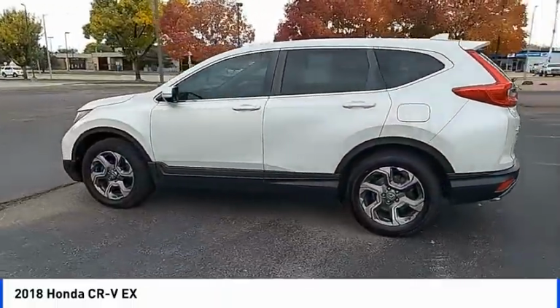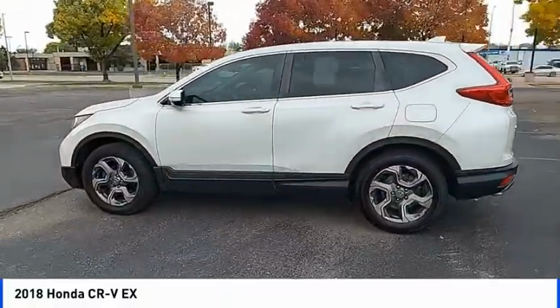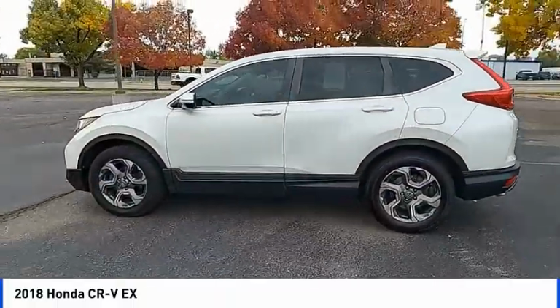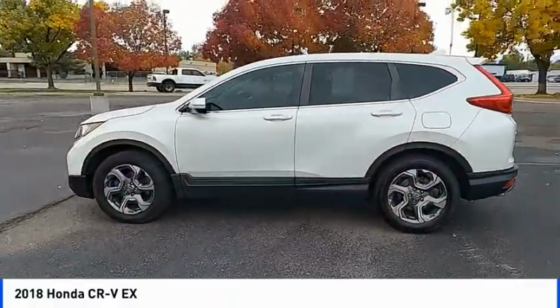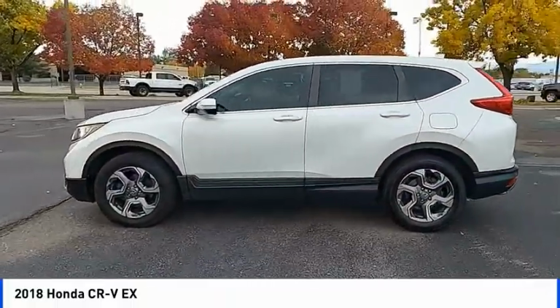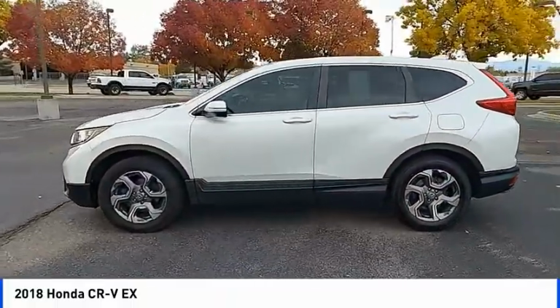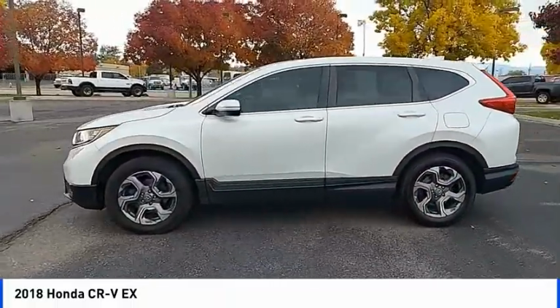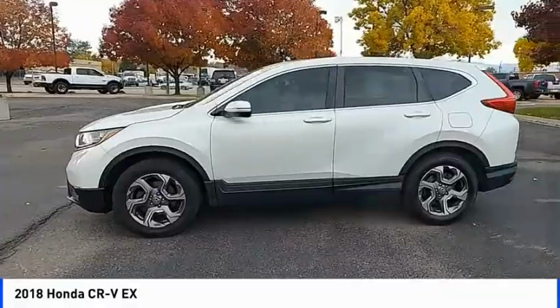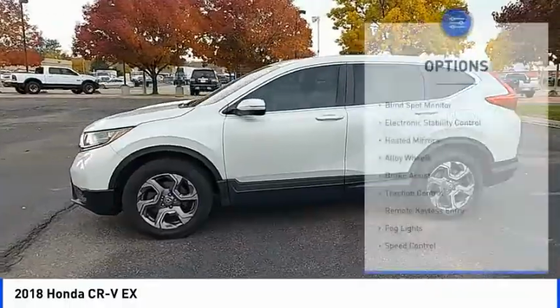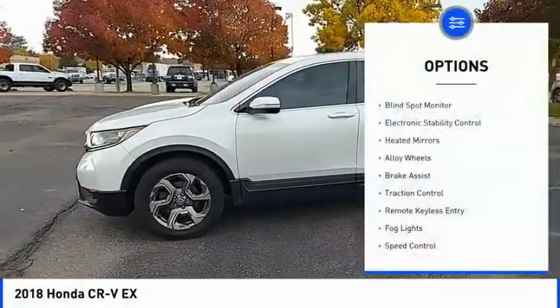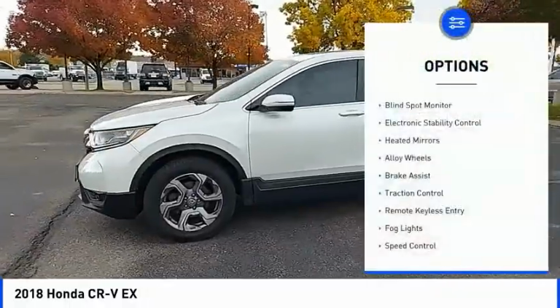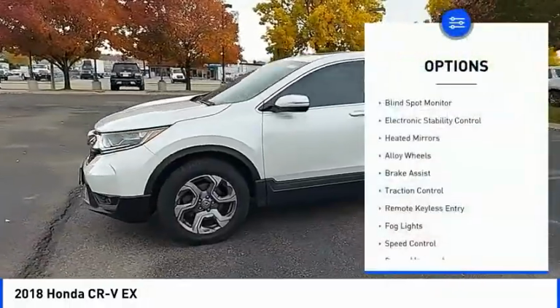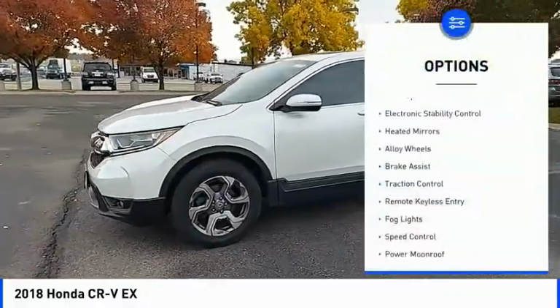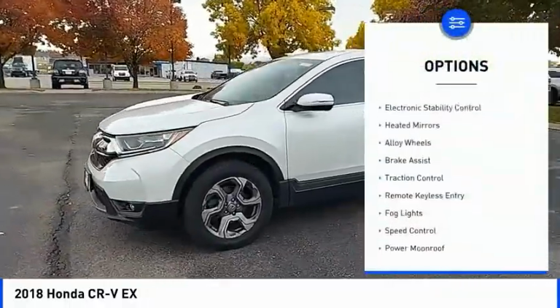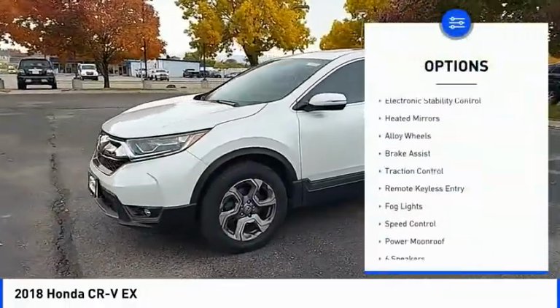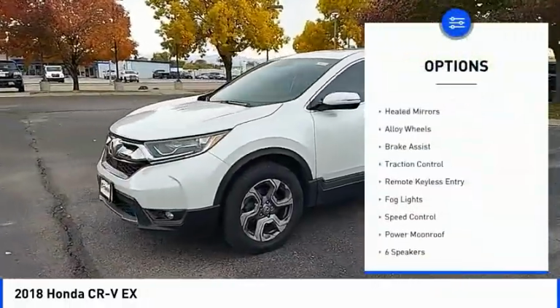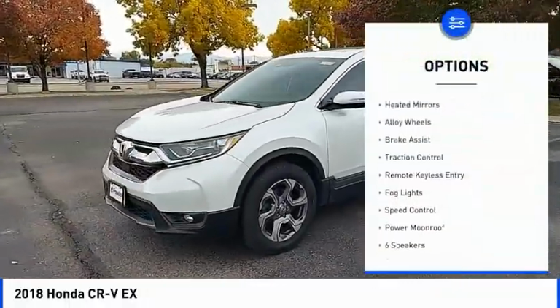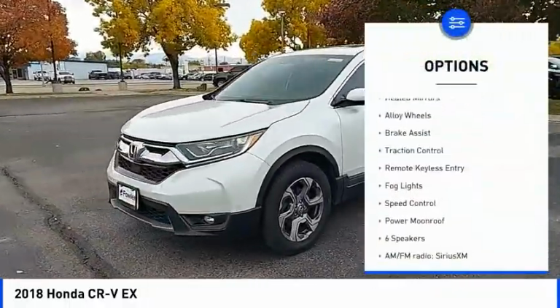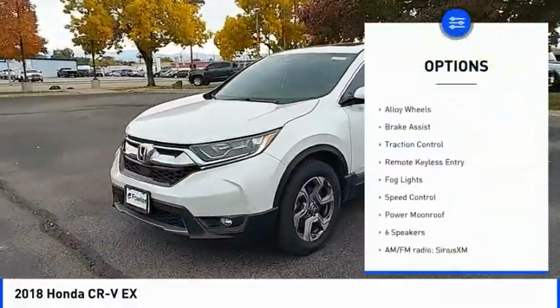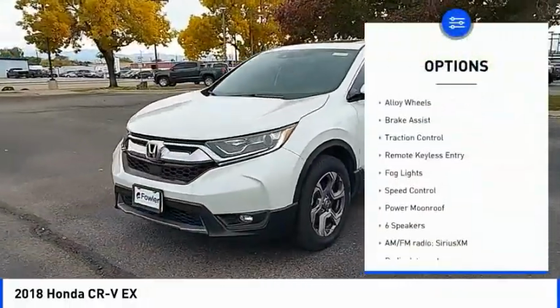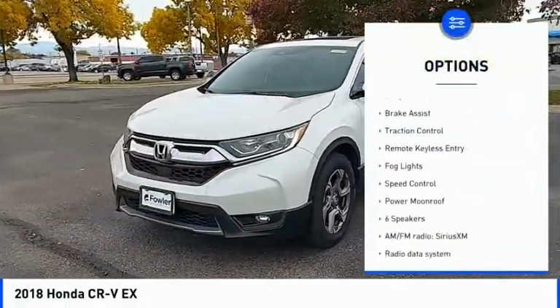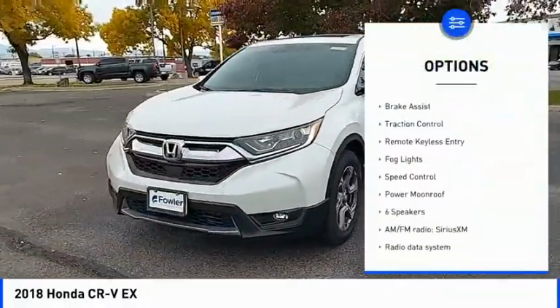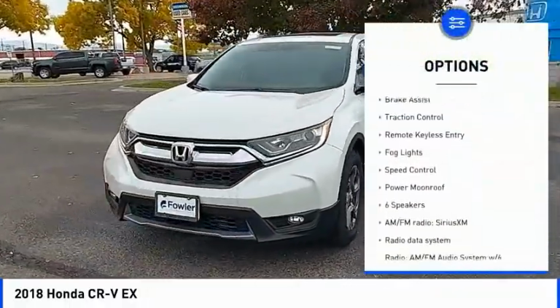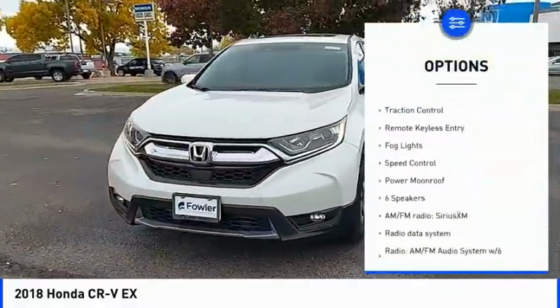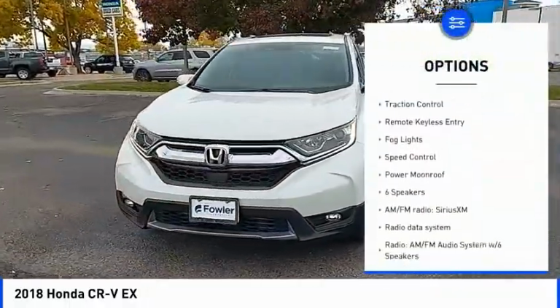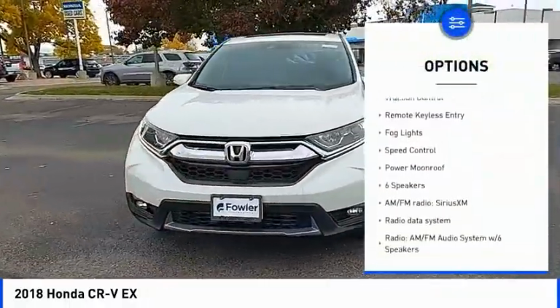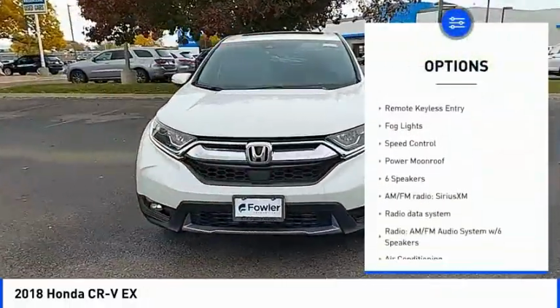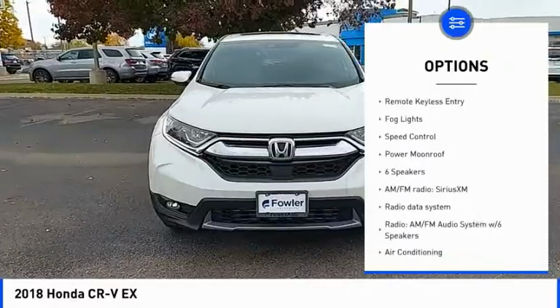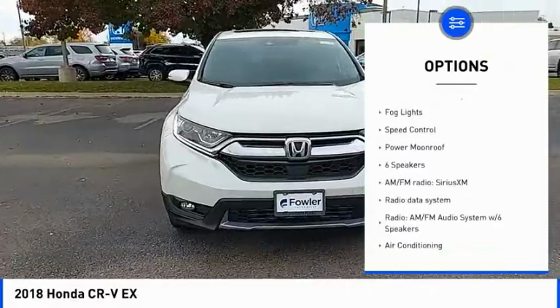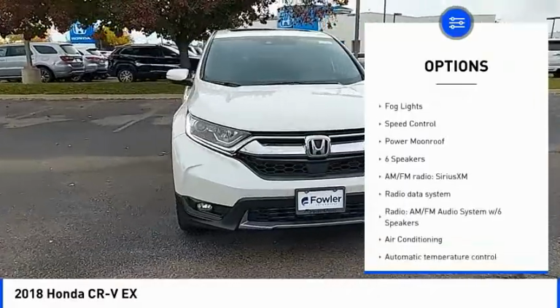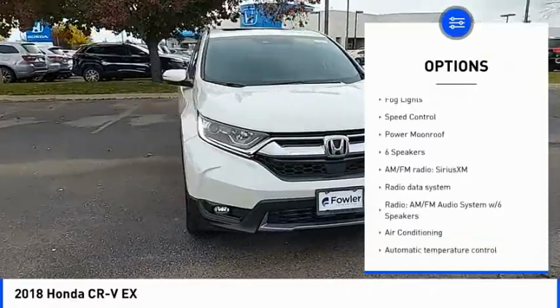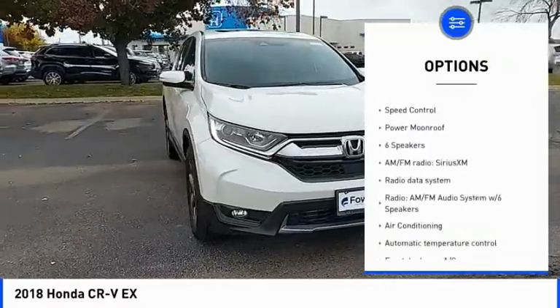Here are some of this vehicle's great options: blind spot monitor, electronic stability control, heated mirrors, alloy wheels, and brake assist.